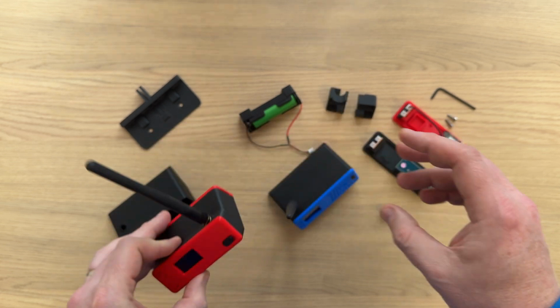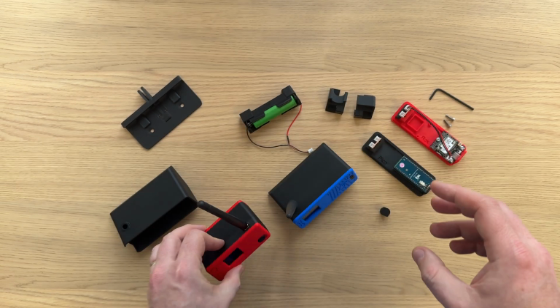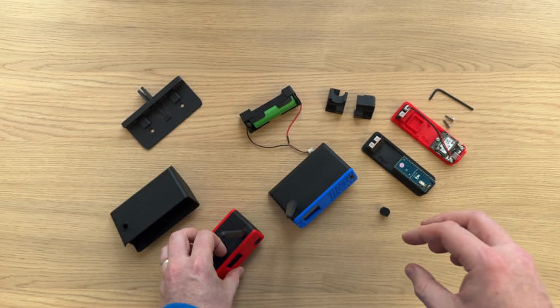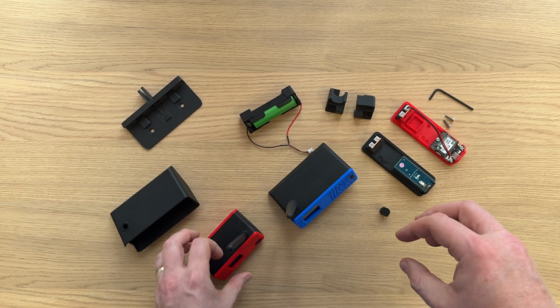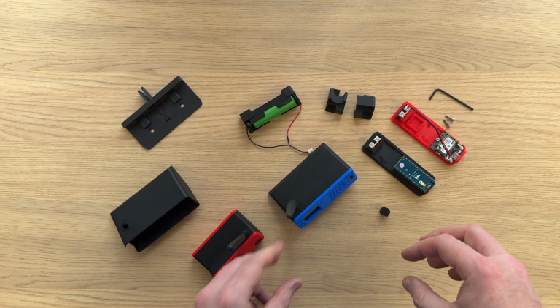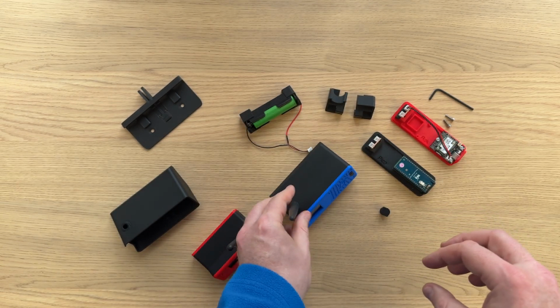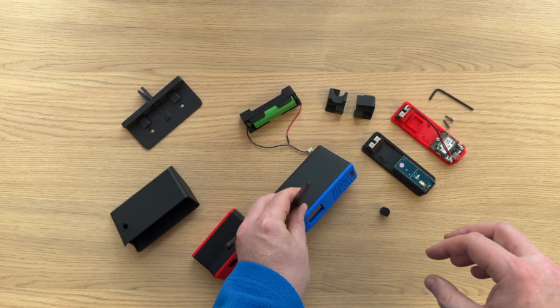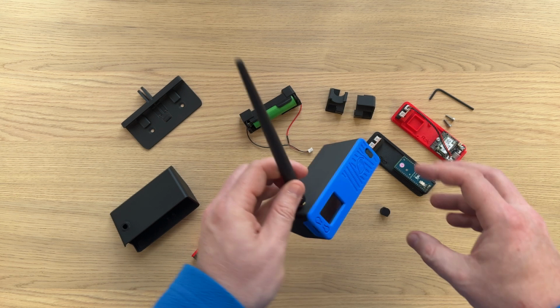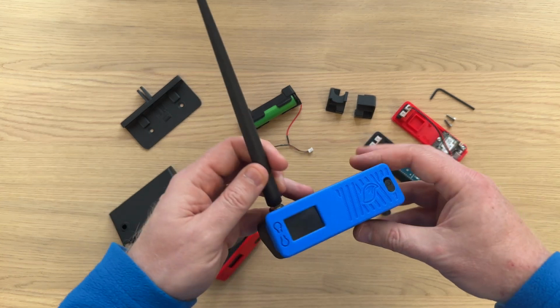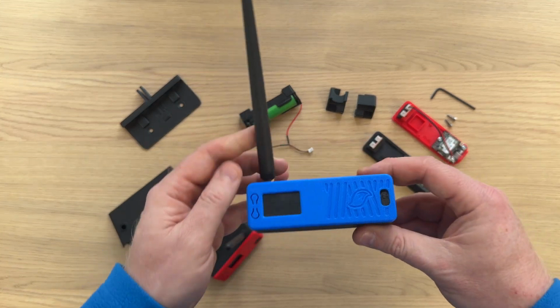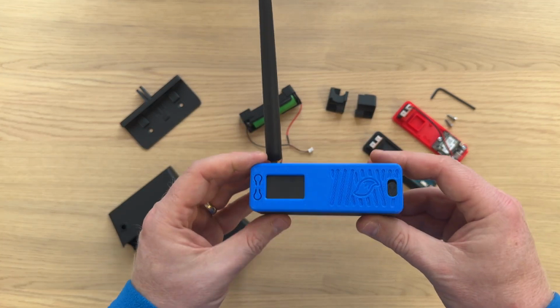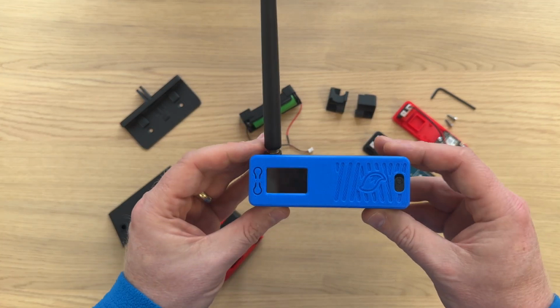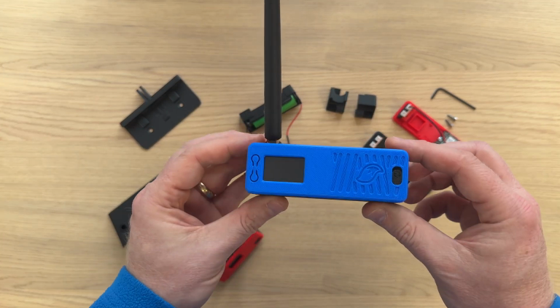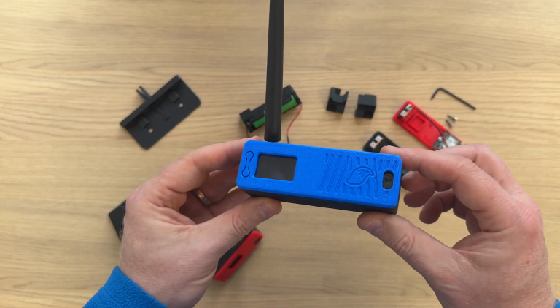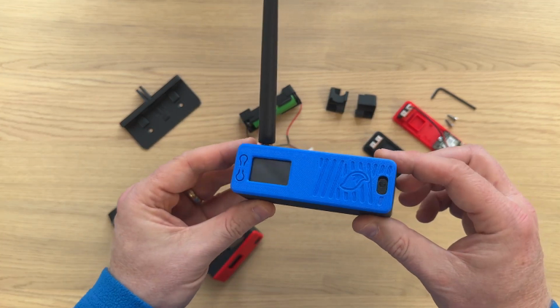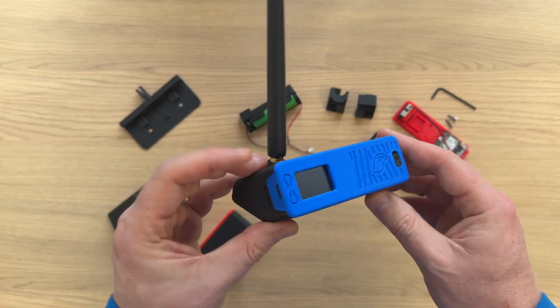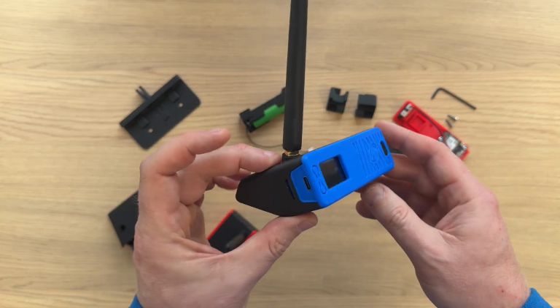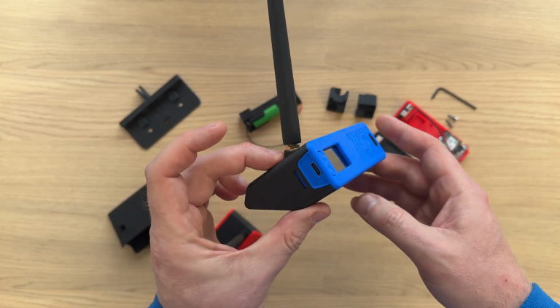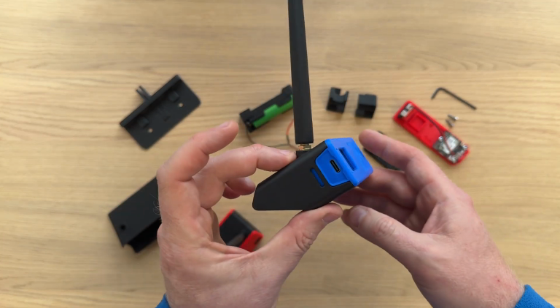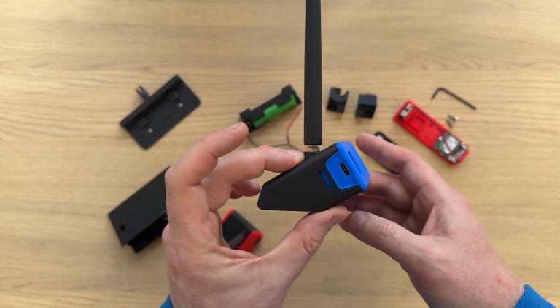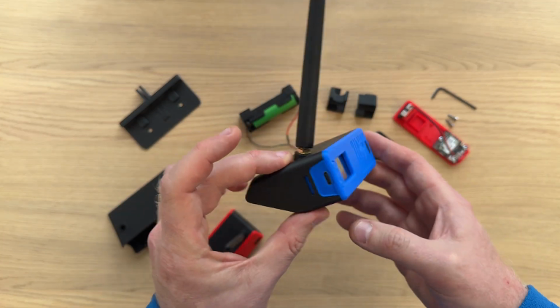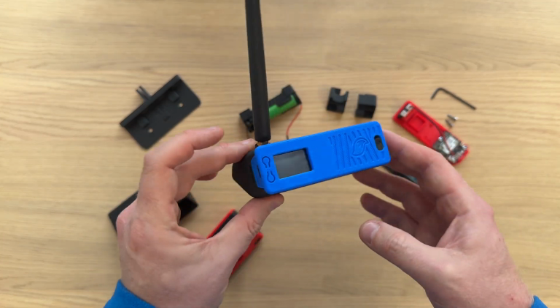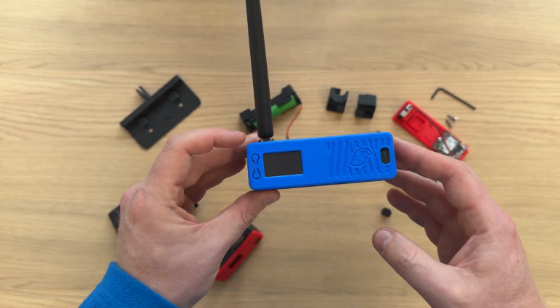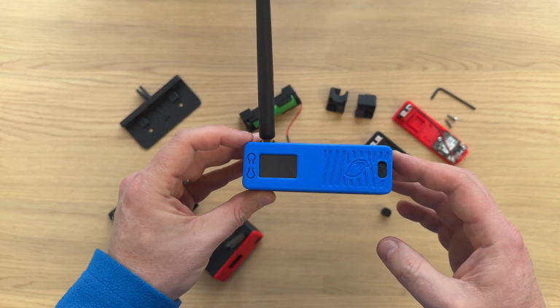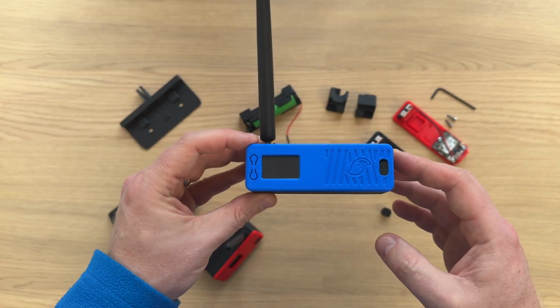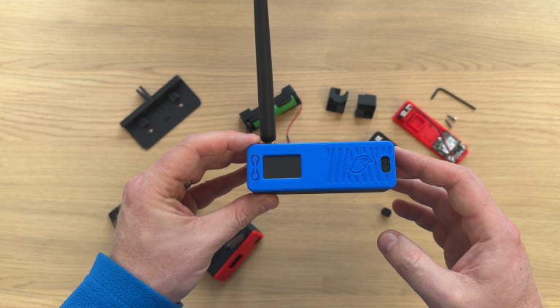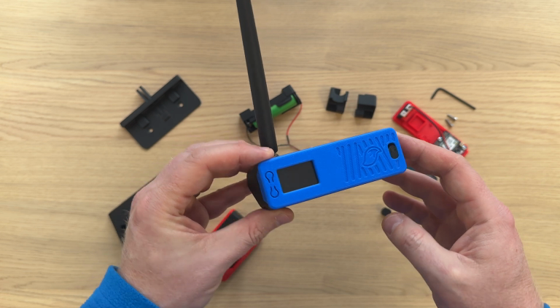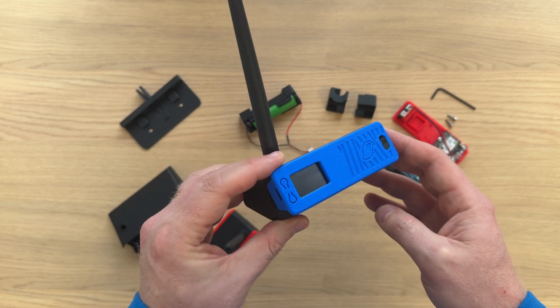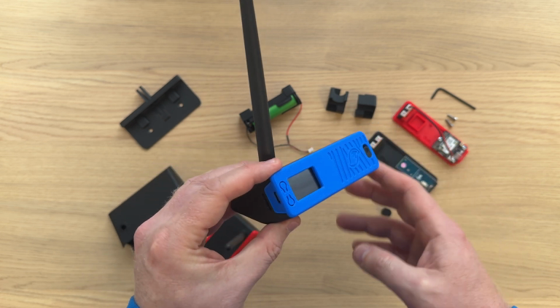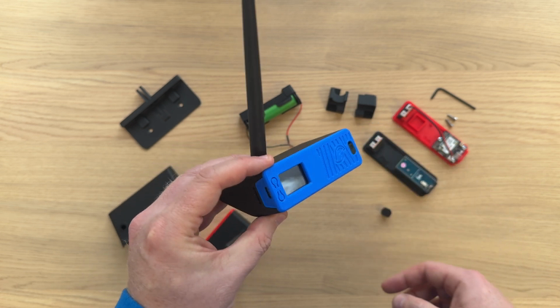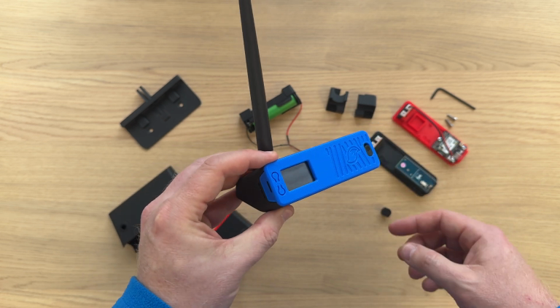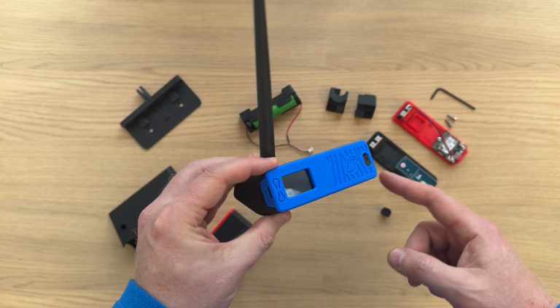Flexo is Bender's big brother. It essentially evolves the concept and the idea, but it supports lots of different boards.